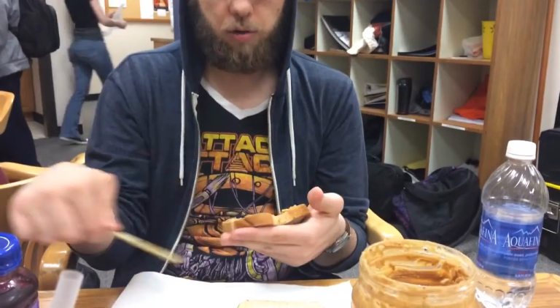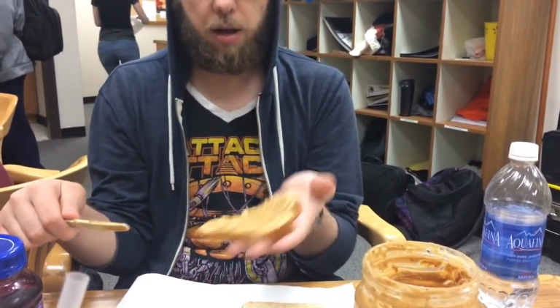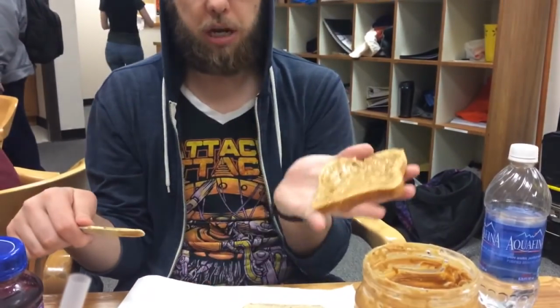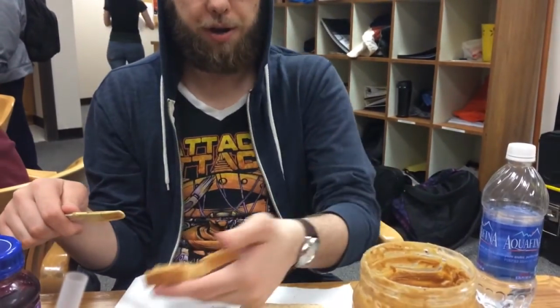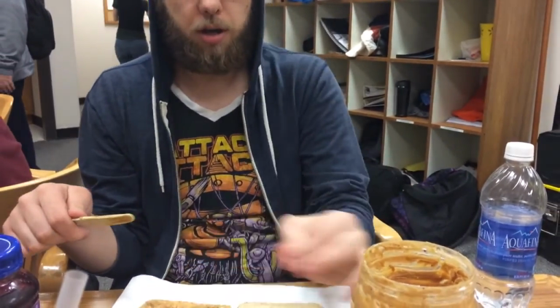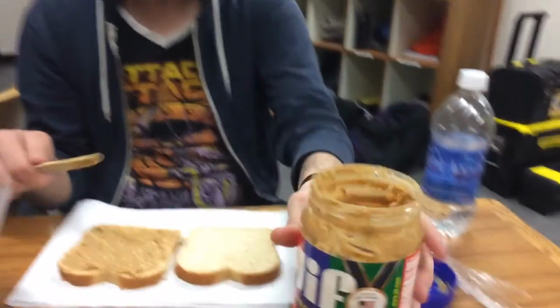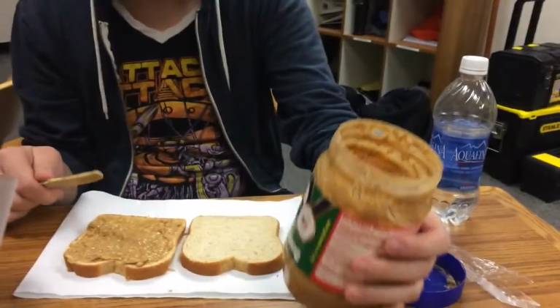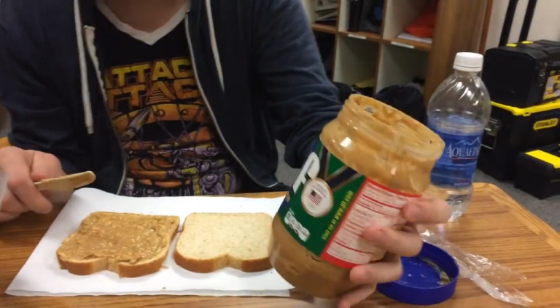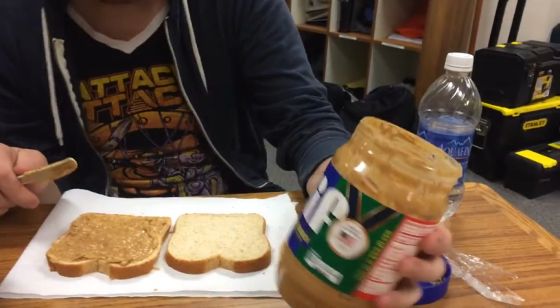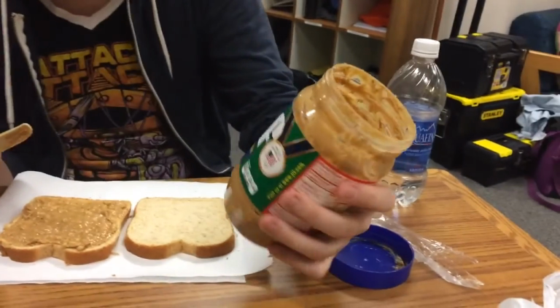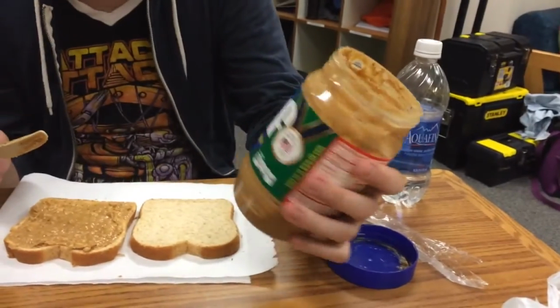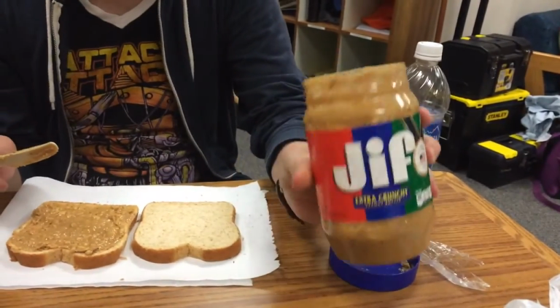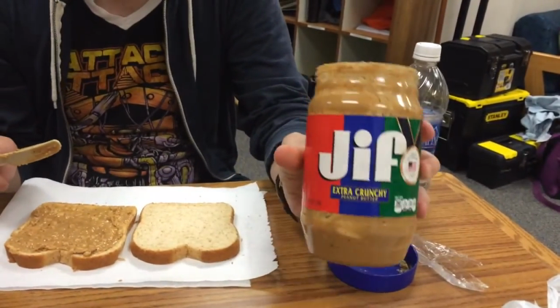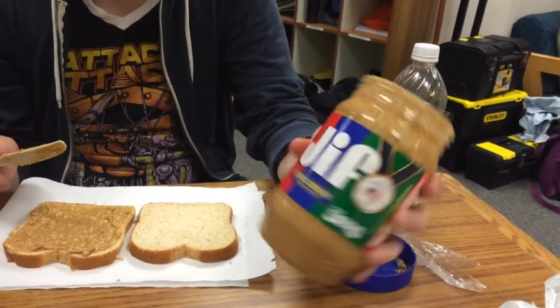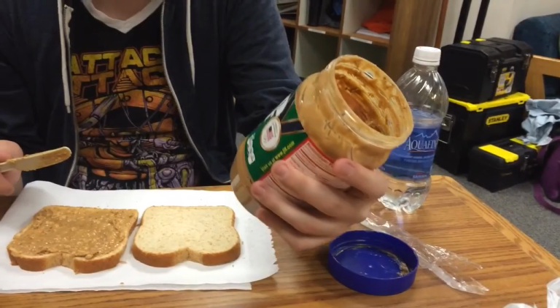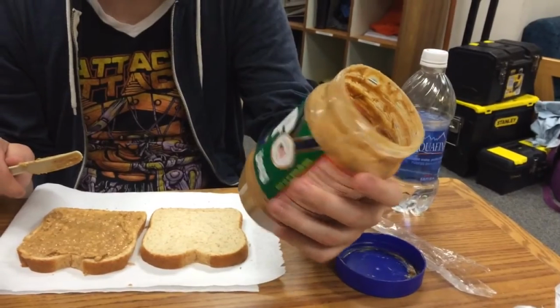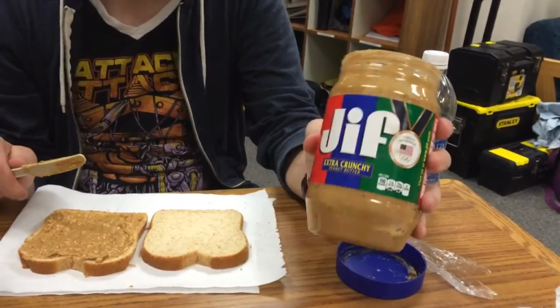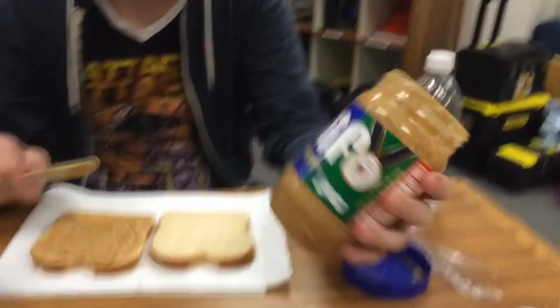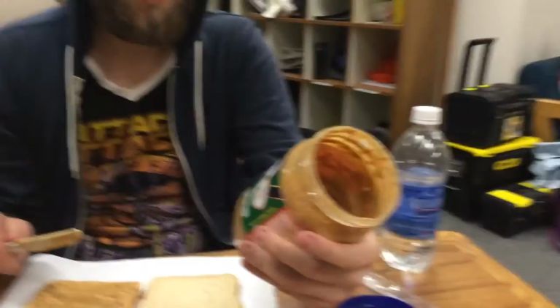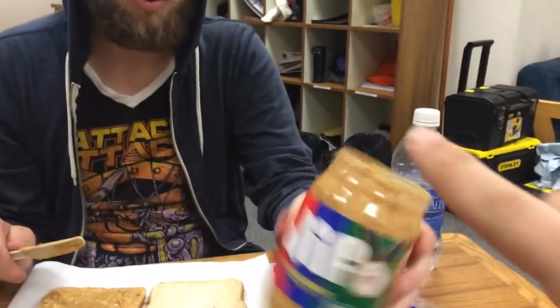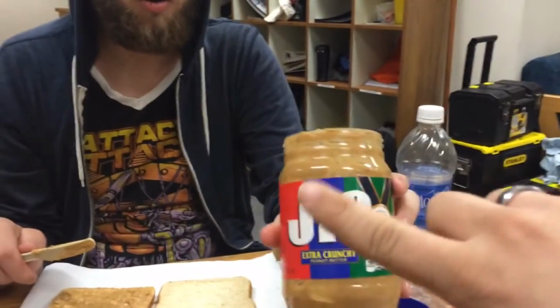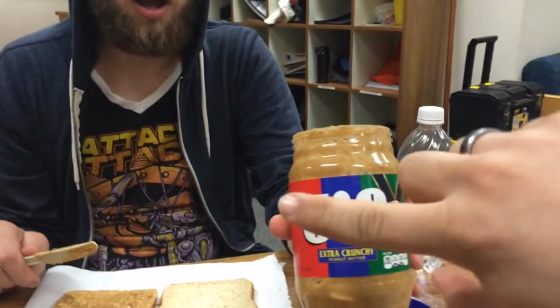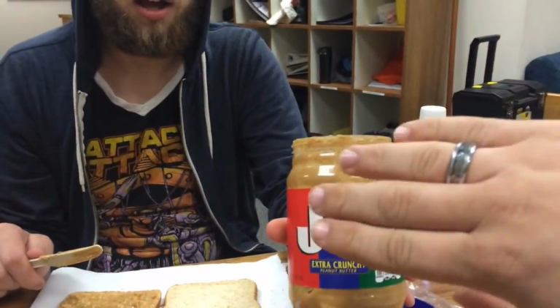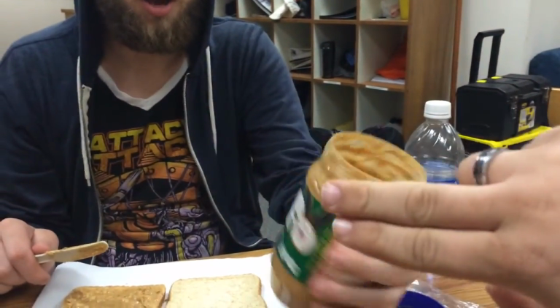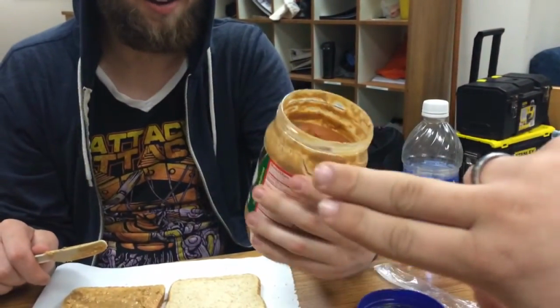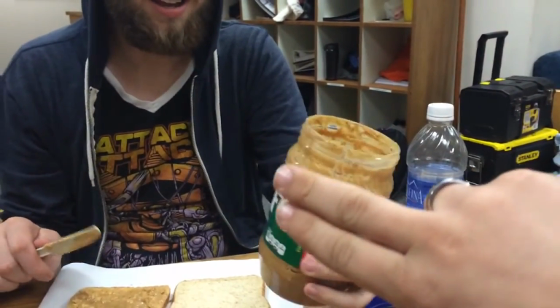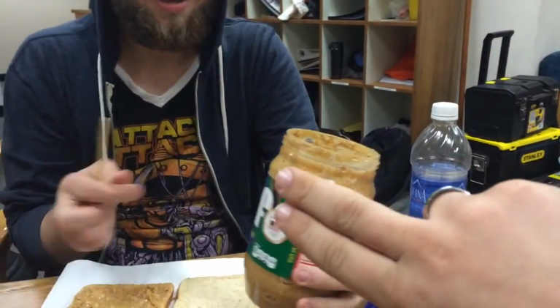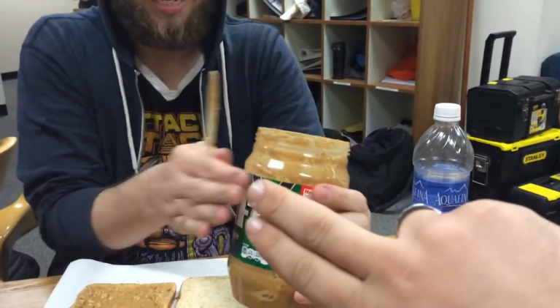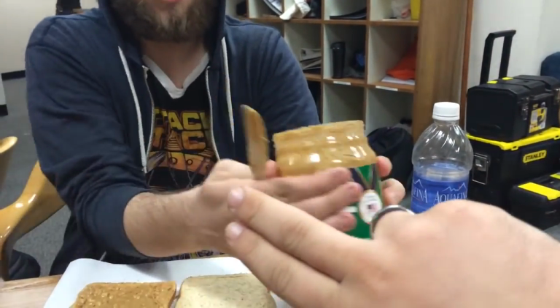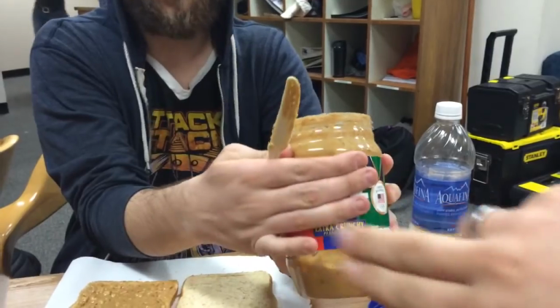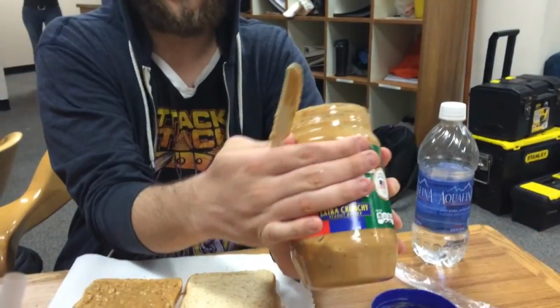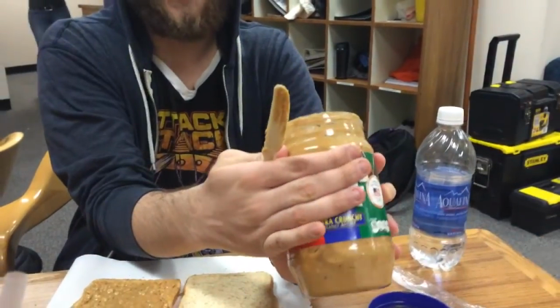You need peanut butter. Right now I'm eating the gif? Or jif? Oh, the product placement, sorry. It's extra crunchy, is what it is.